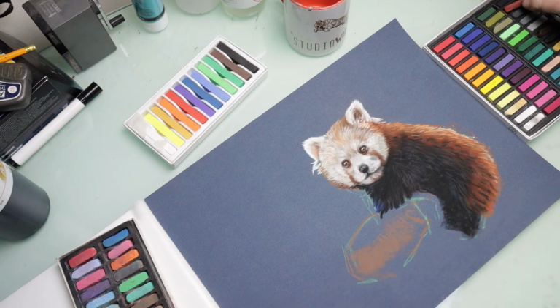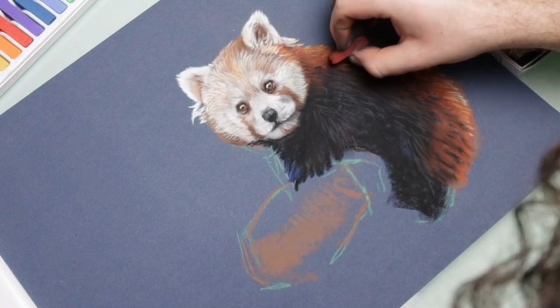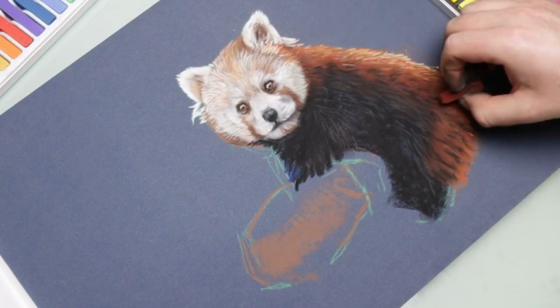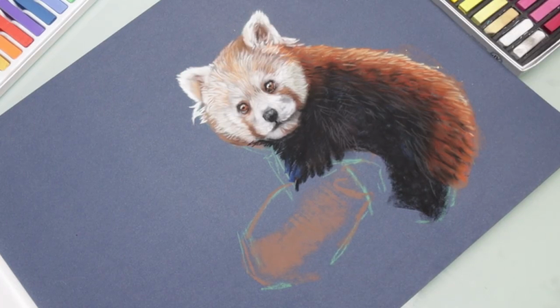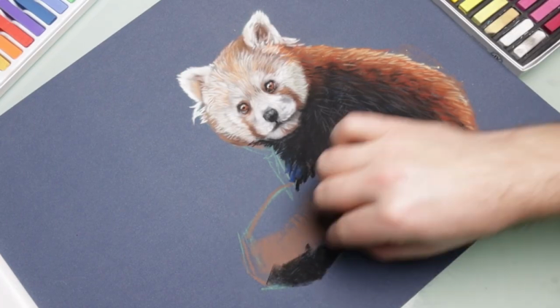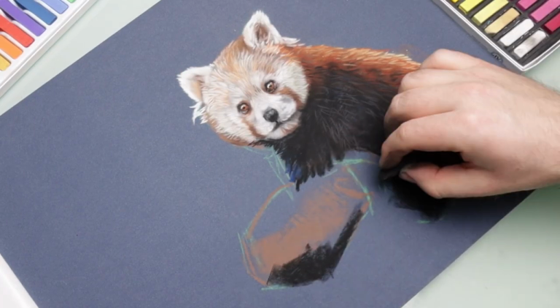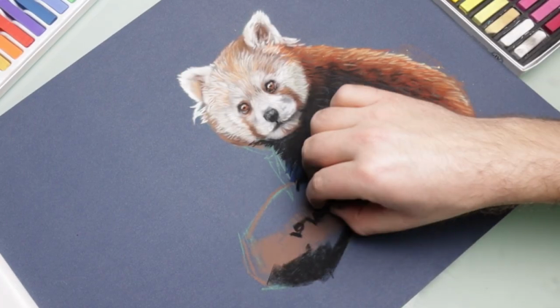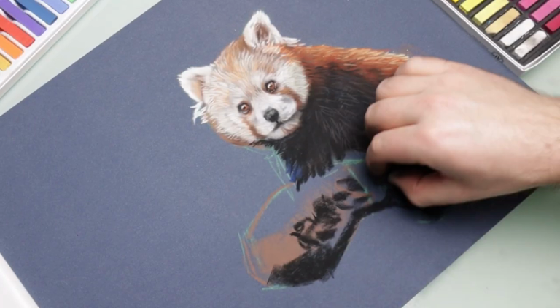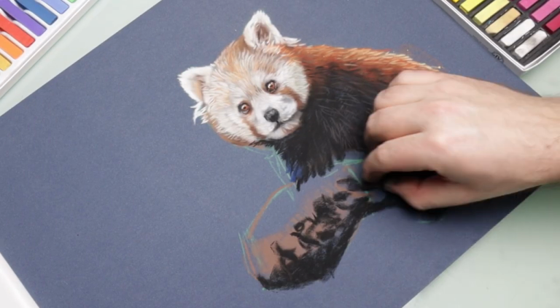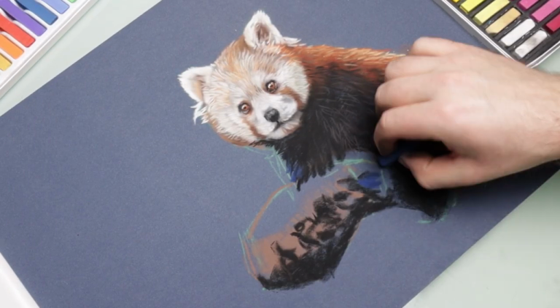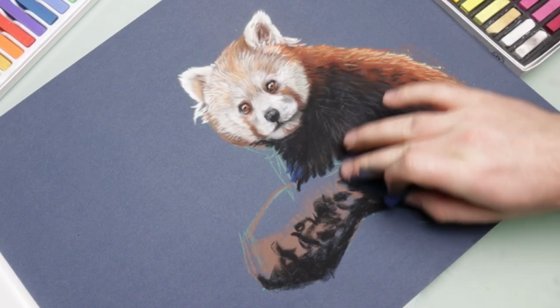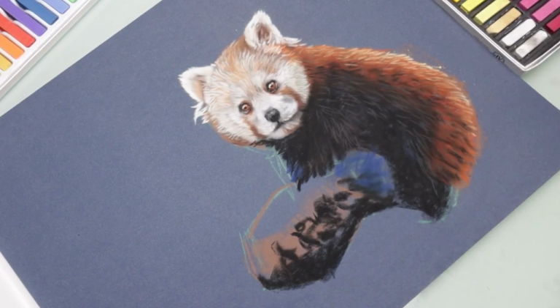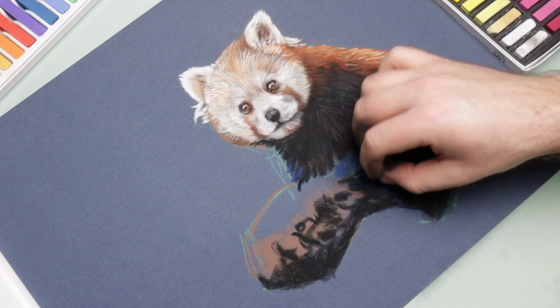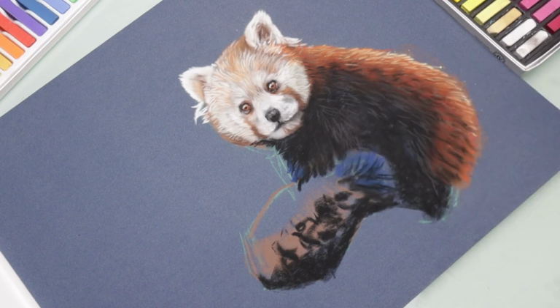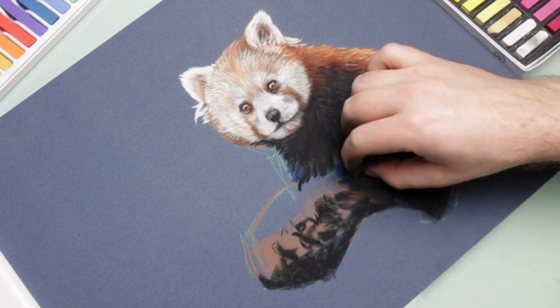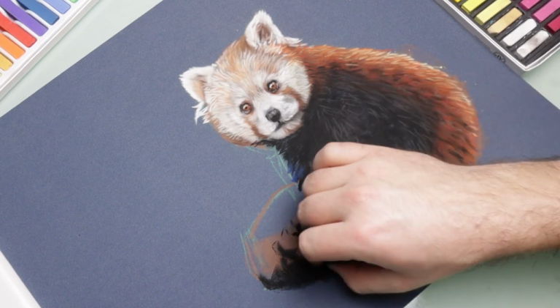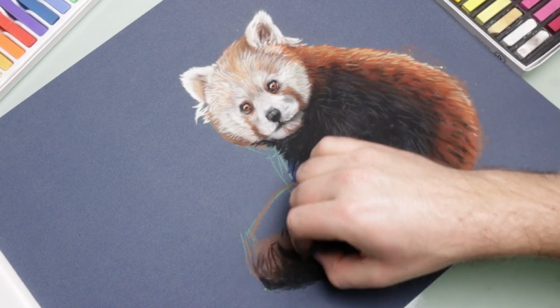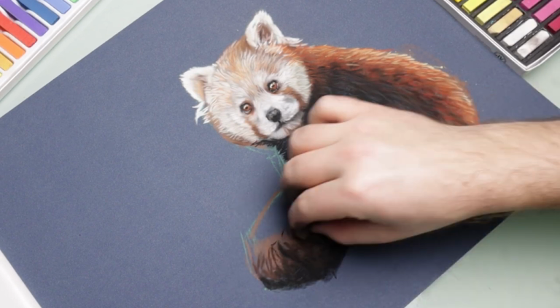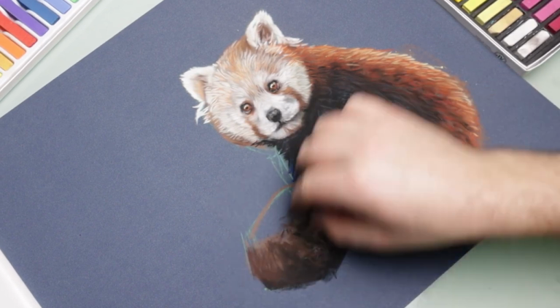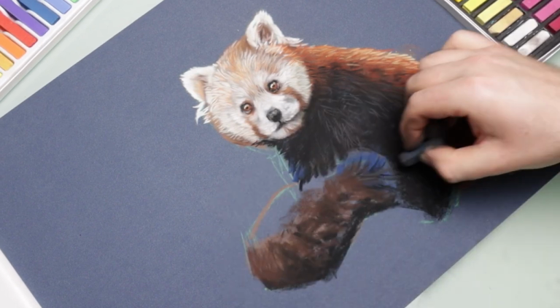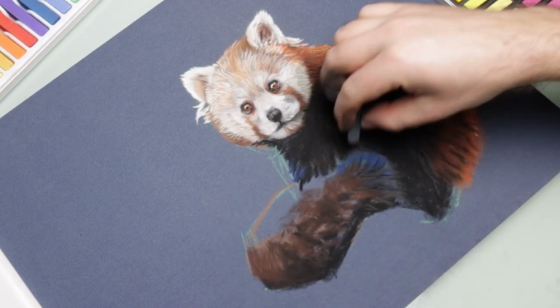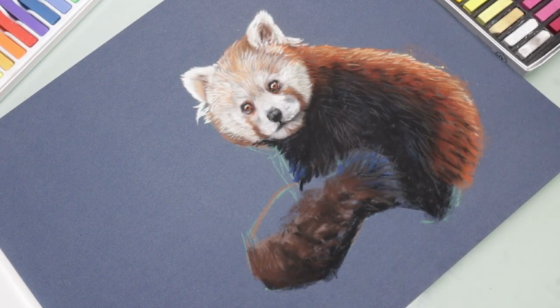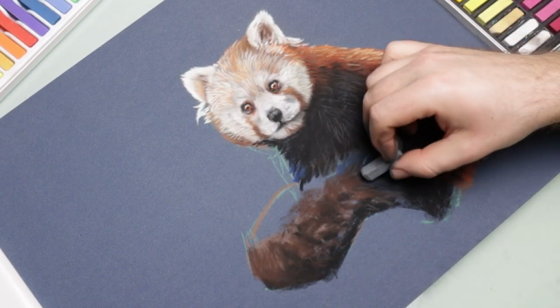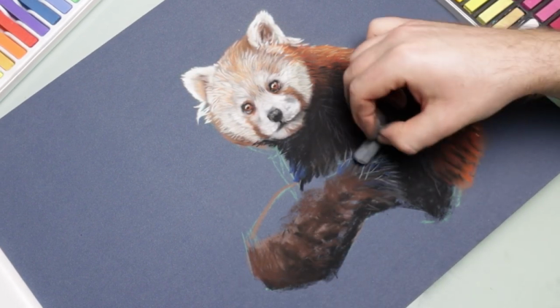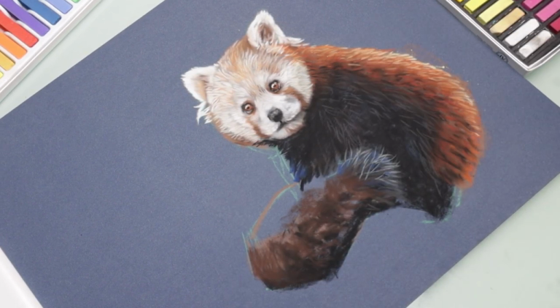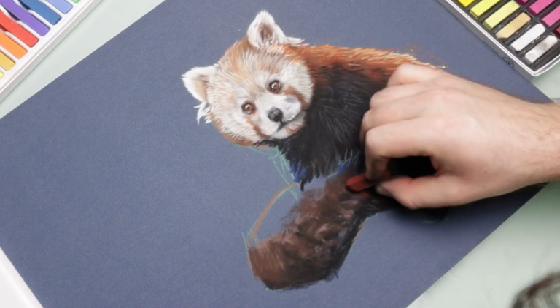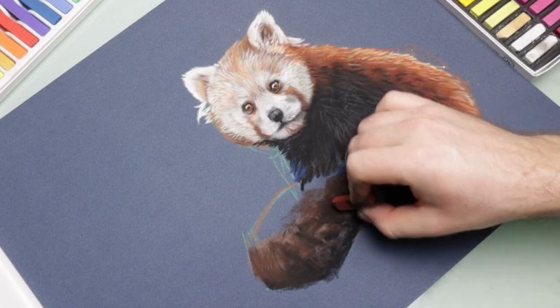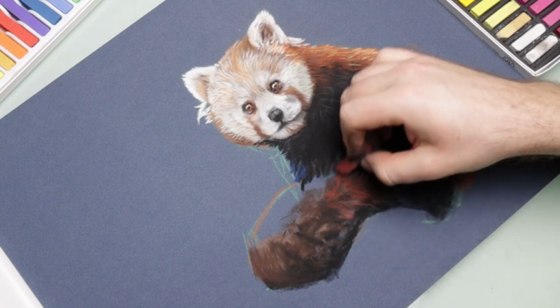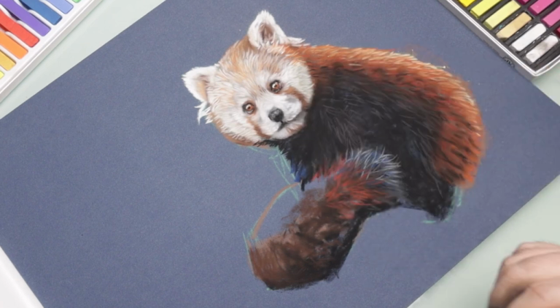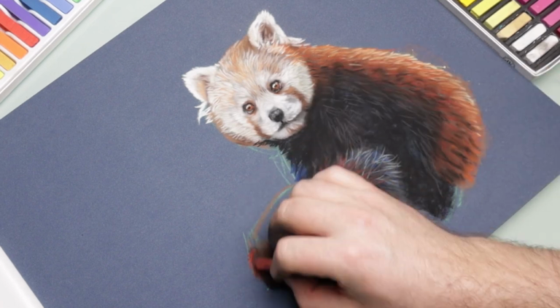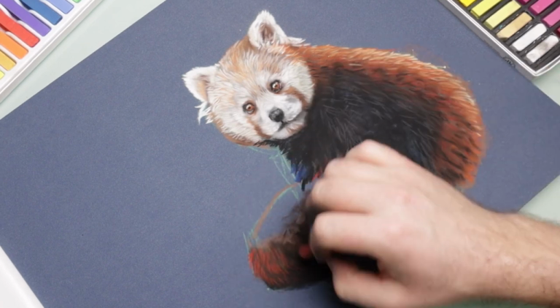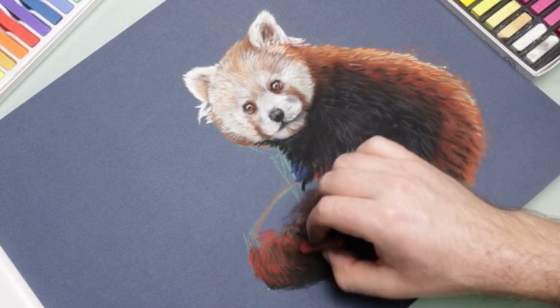For the tail I followed the same process: darker colors first and lighter colors over the top, just trying to build up a little bit of form and shape, and to give the impression of a 3D looking tail.